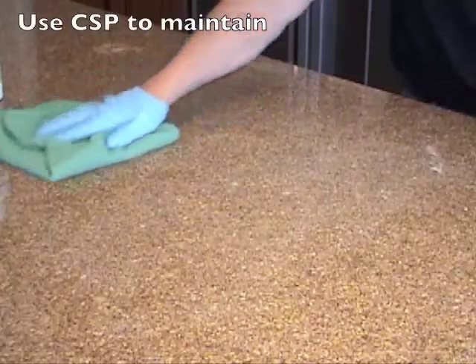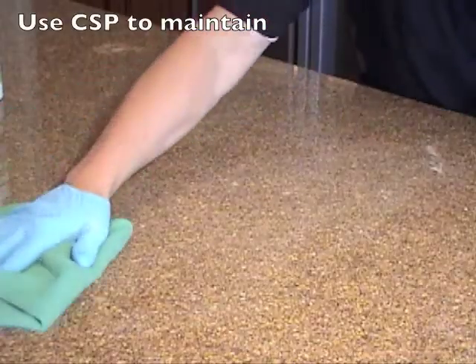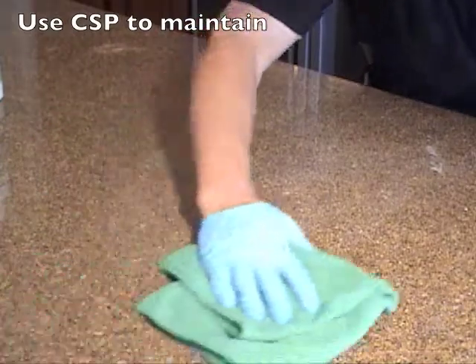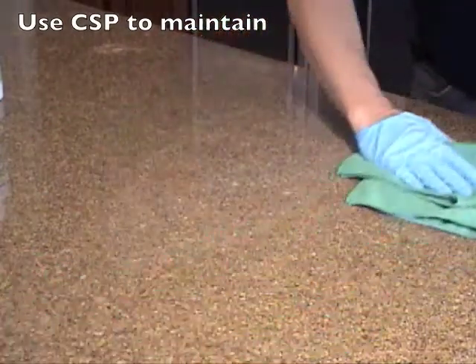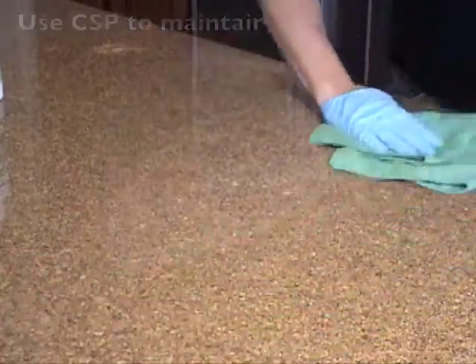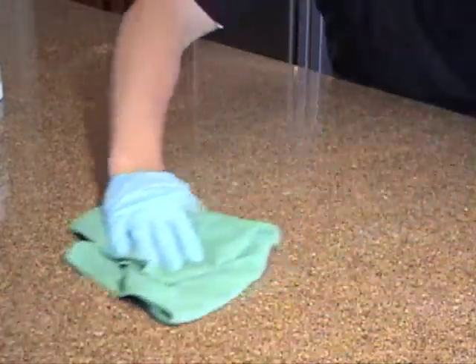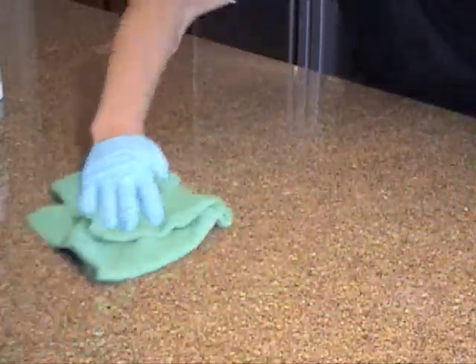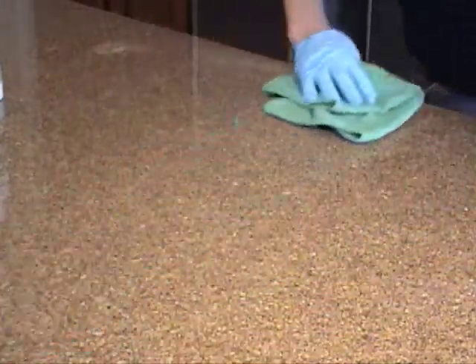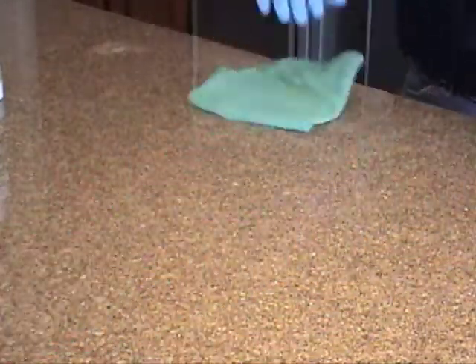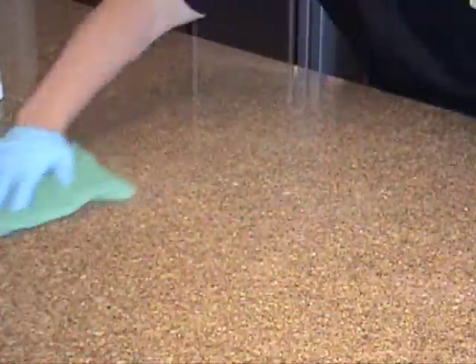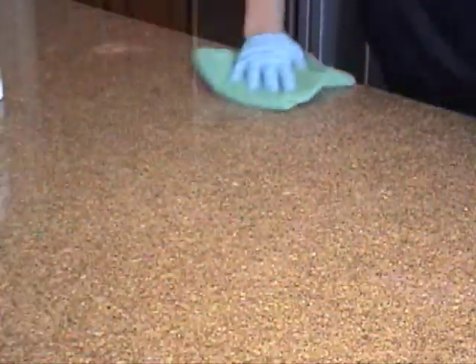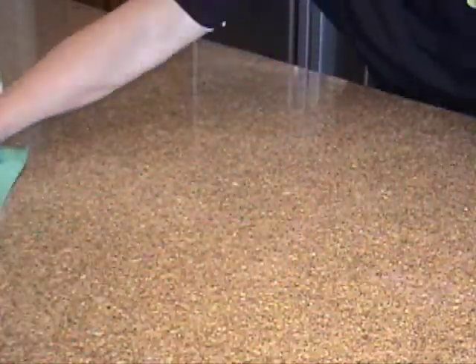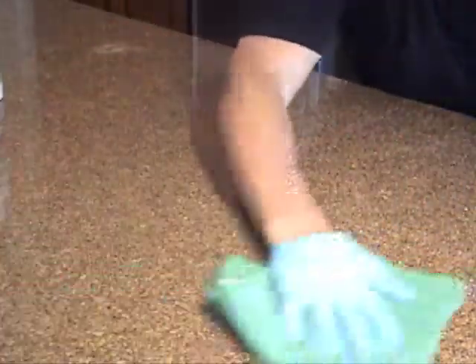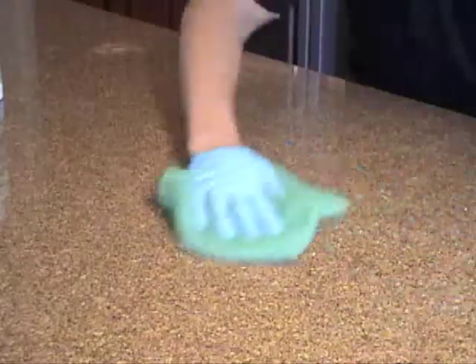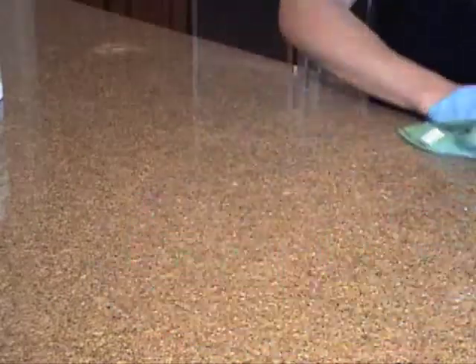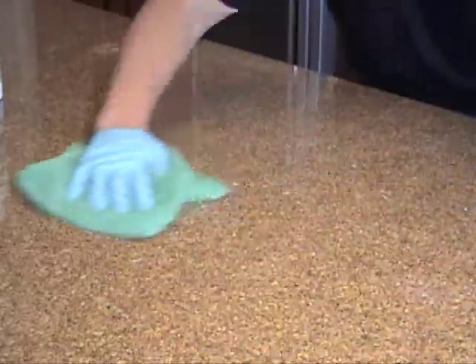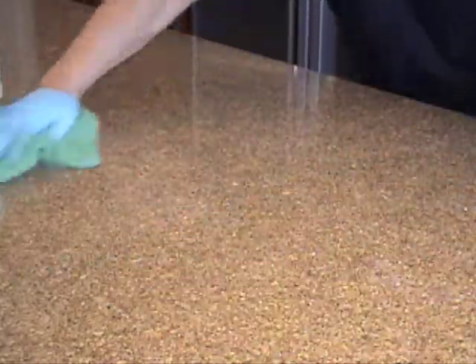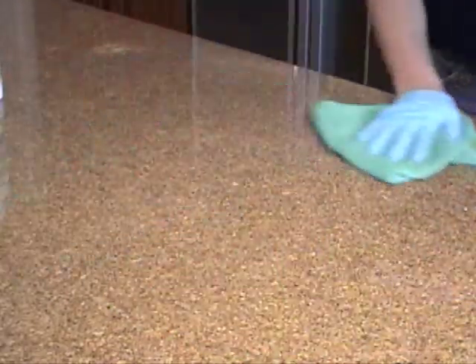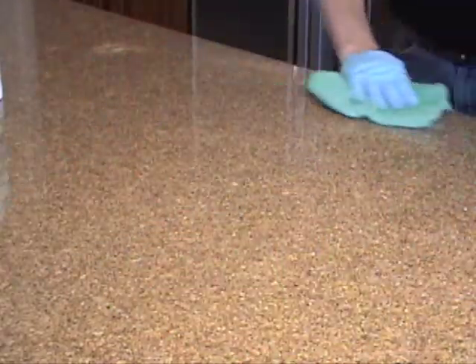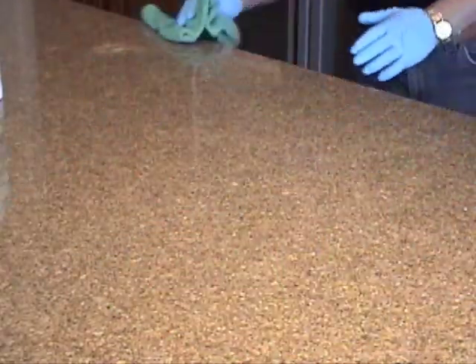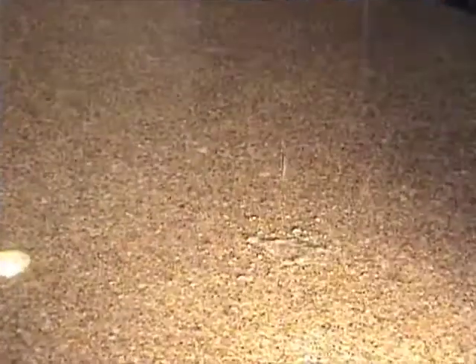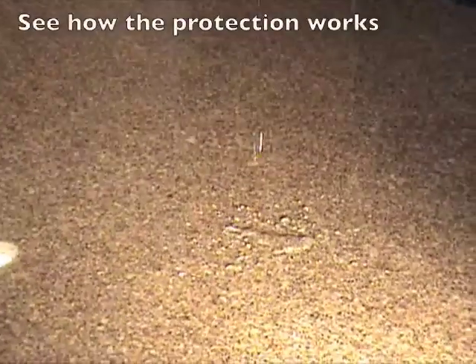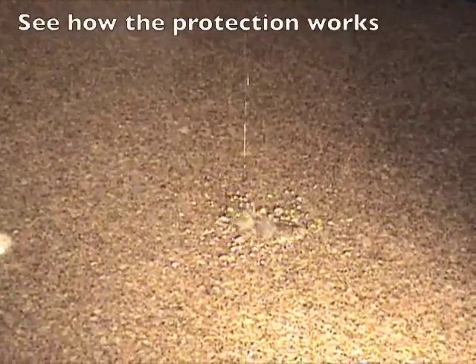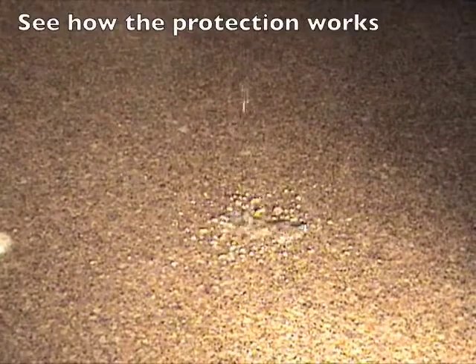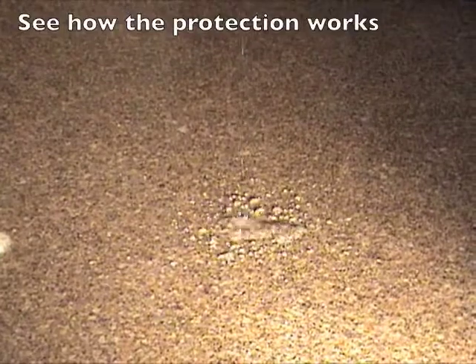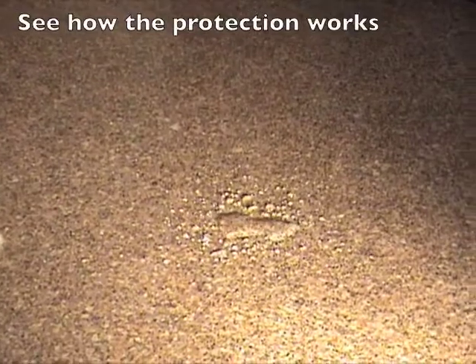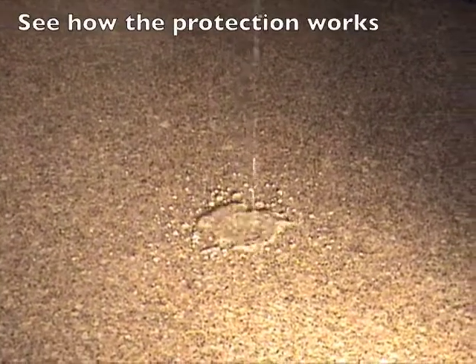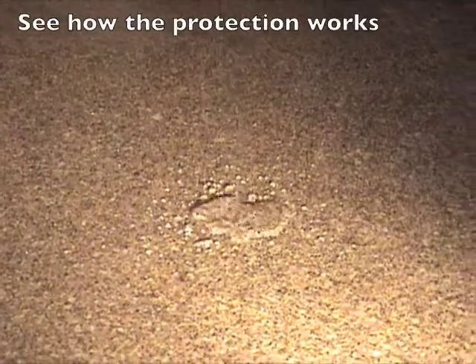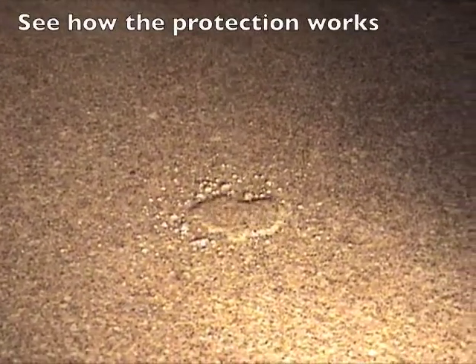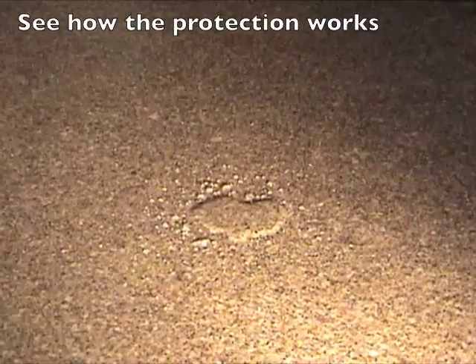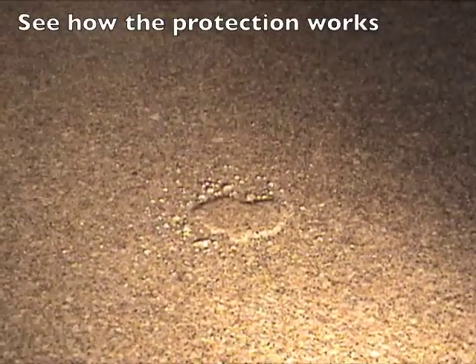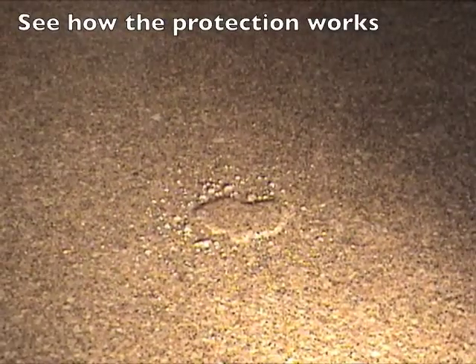Use CSP as your maintenance cleaner to maintain this brand new look. Now watch how your treated surface repels water — it just beads up.